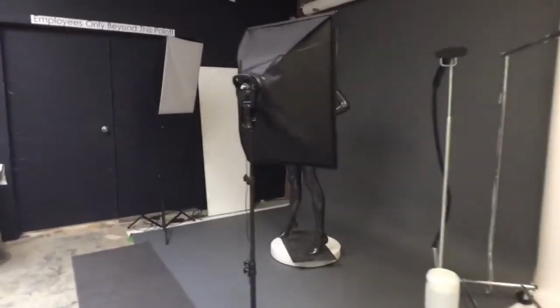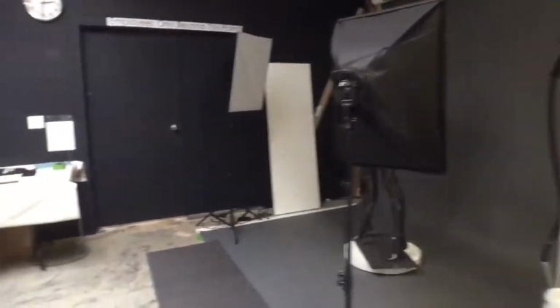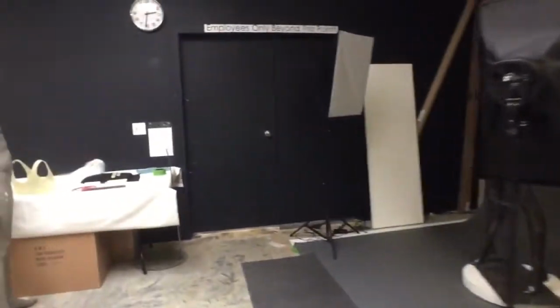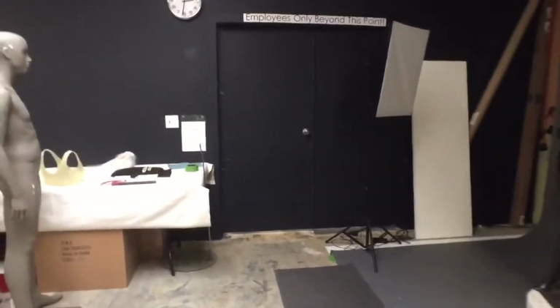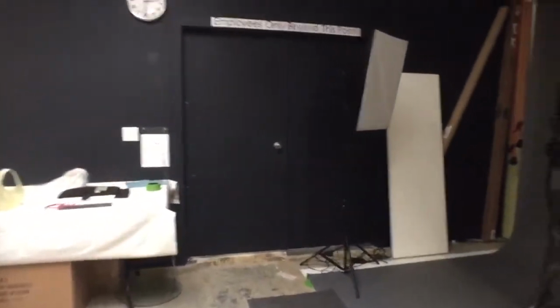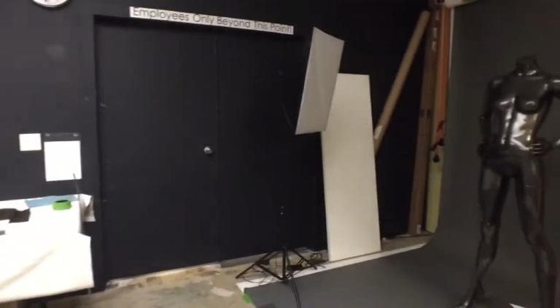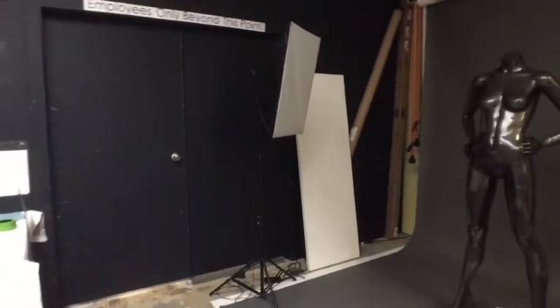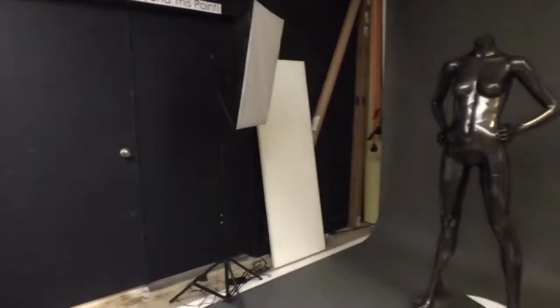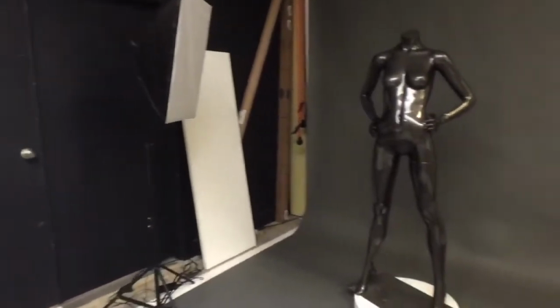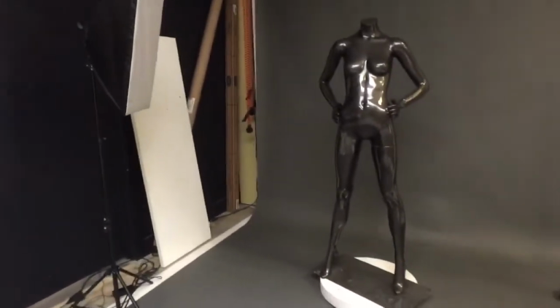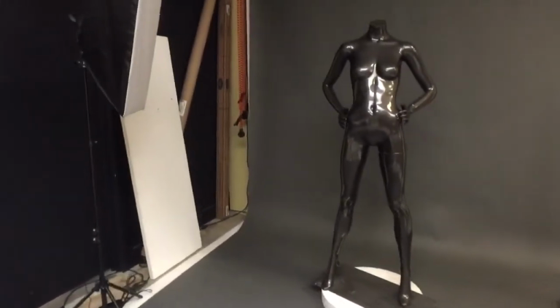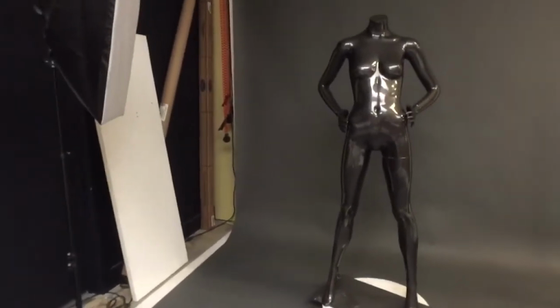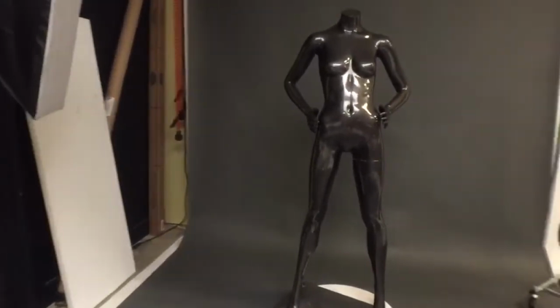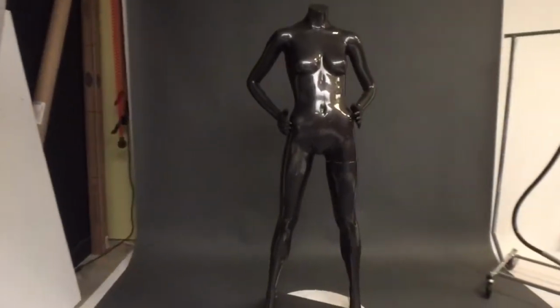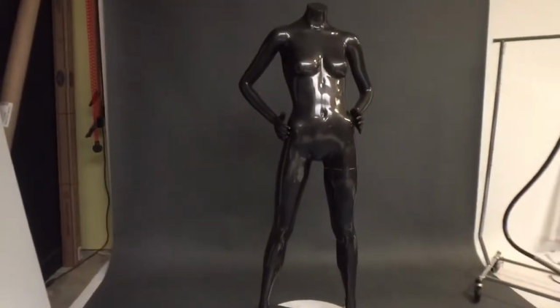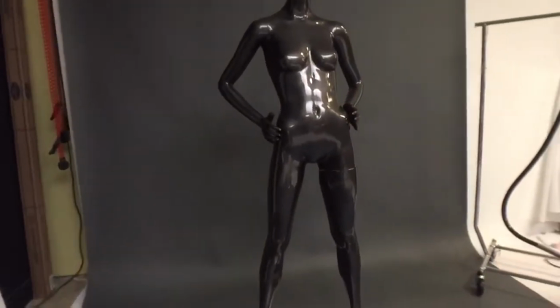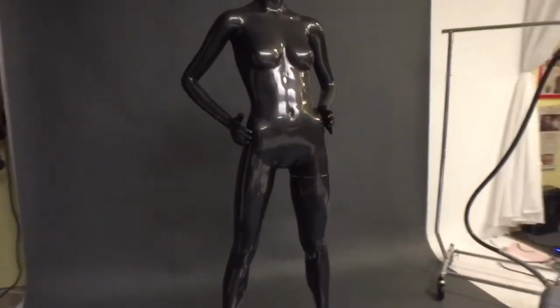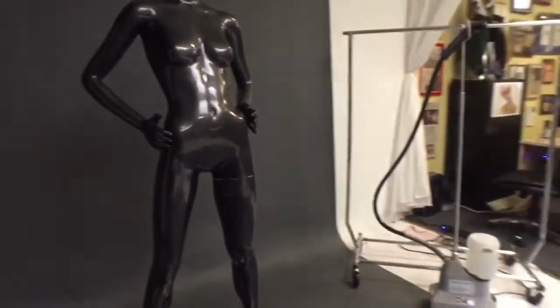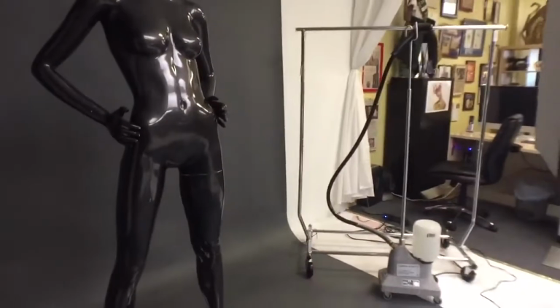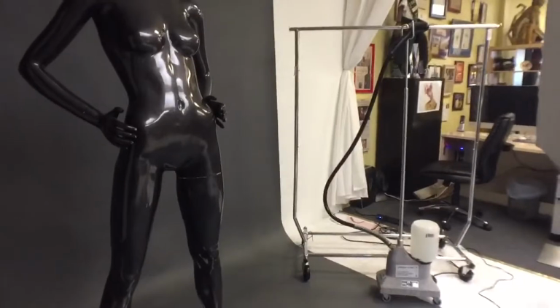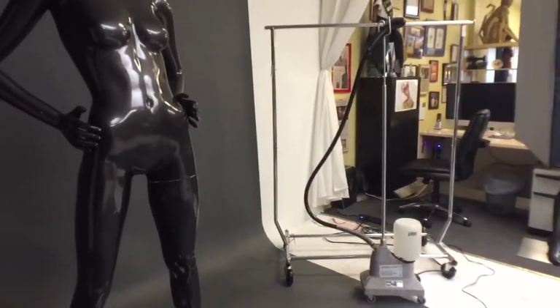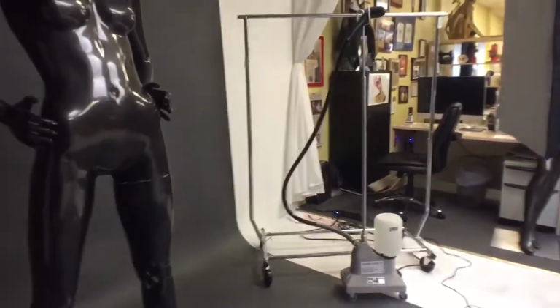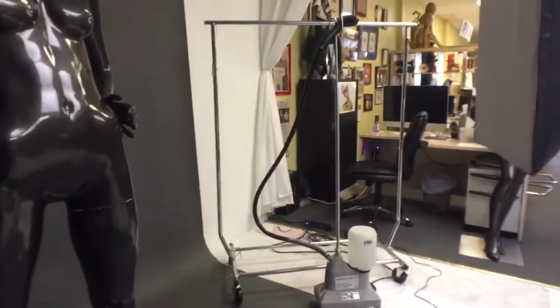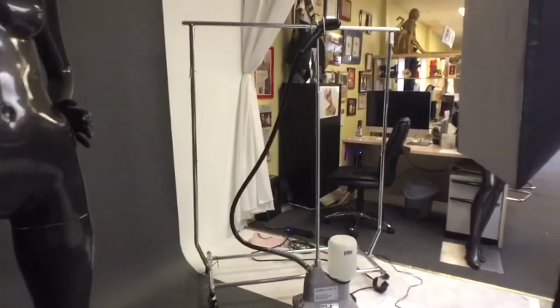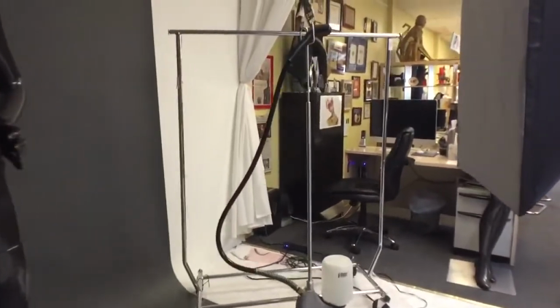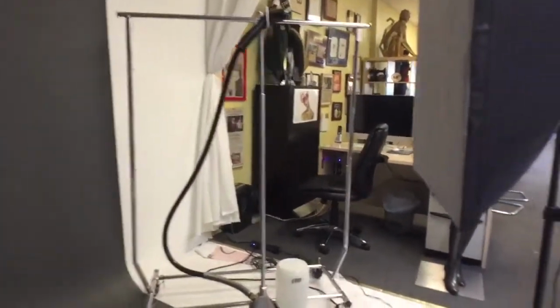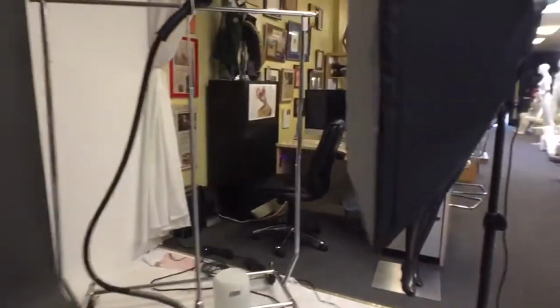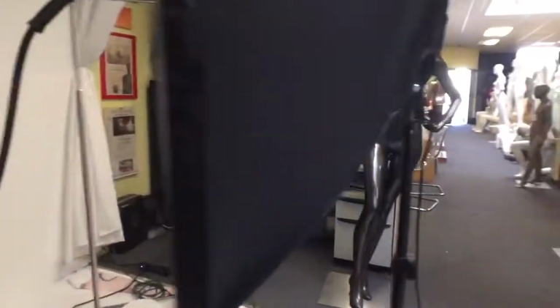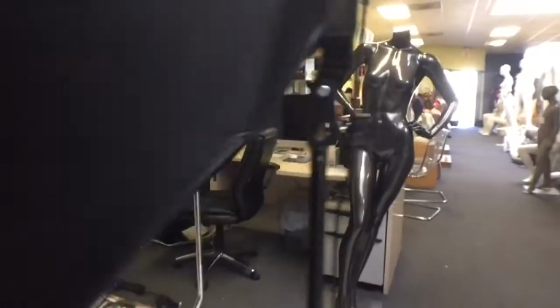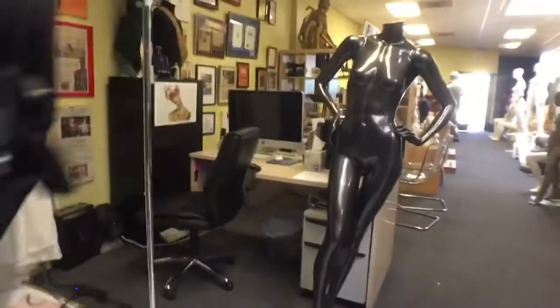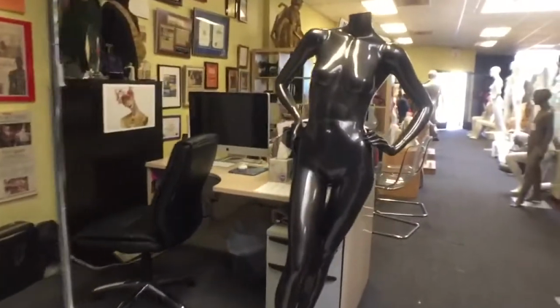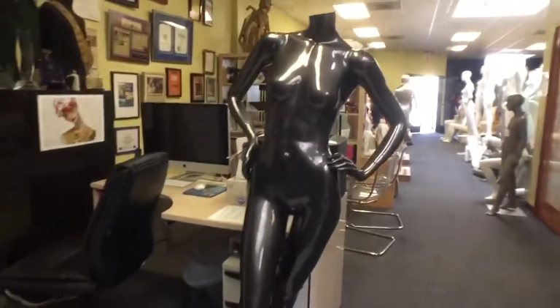If you're shooting clothing, Mannequin Madness has garment racks and a steamer so you can prep your clothes. You also have access to use the mannequins in their warehouse to display your garments. Mannequin Madness has props such as pedestals, jewelry displays, and tables, which are also included in the rental.